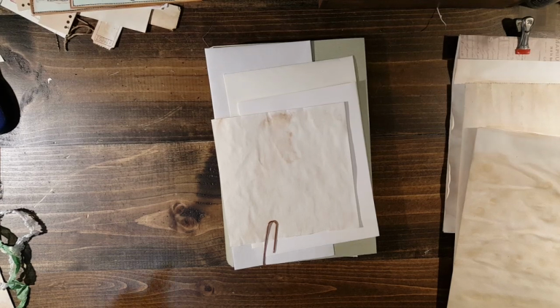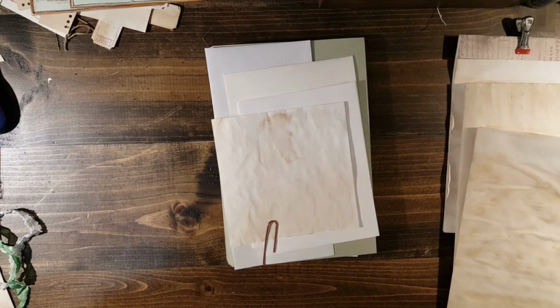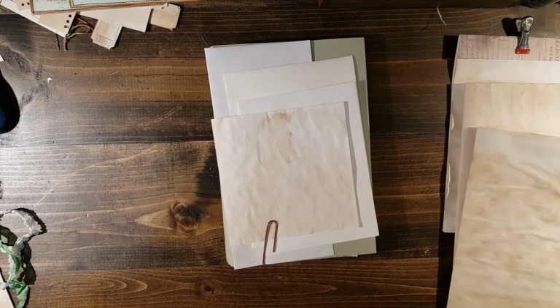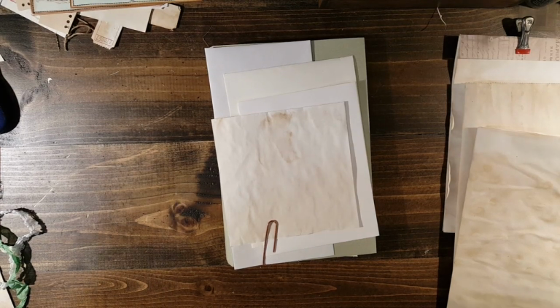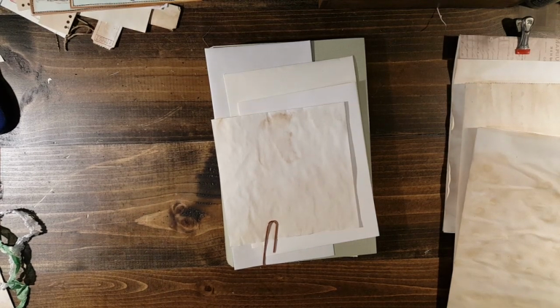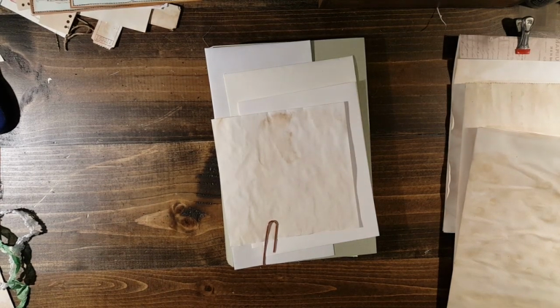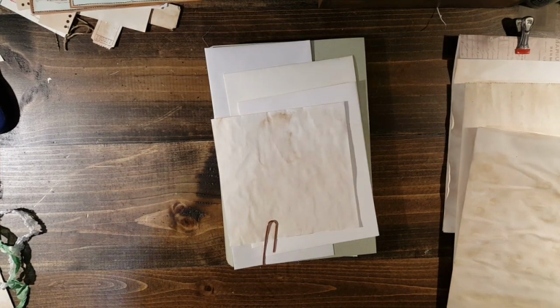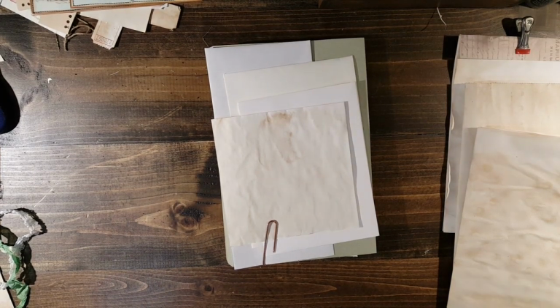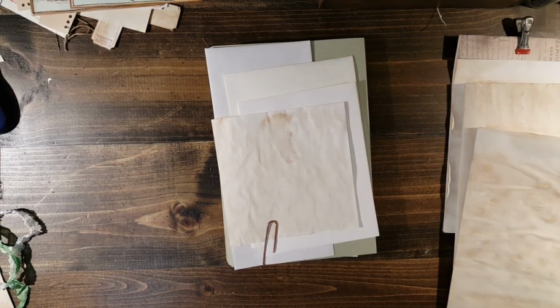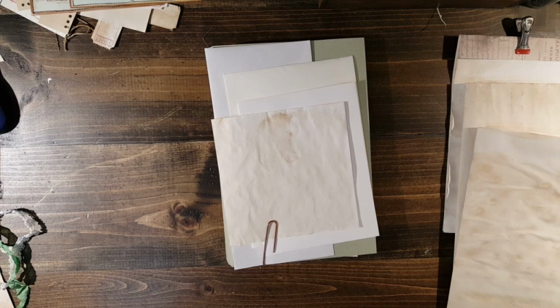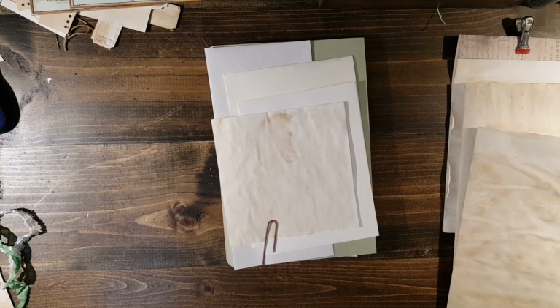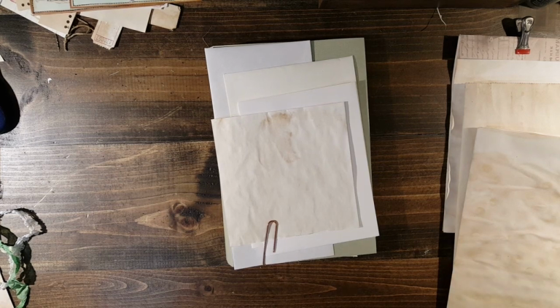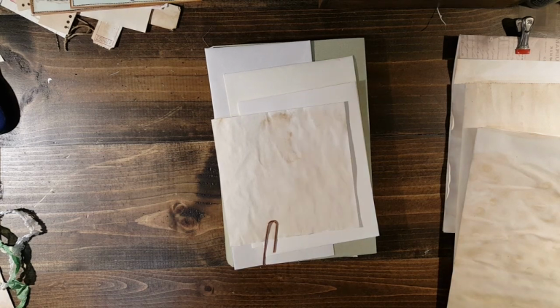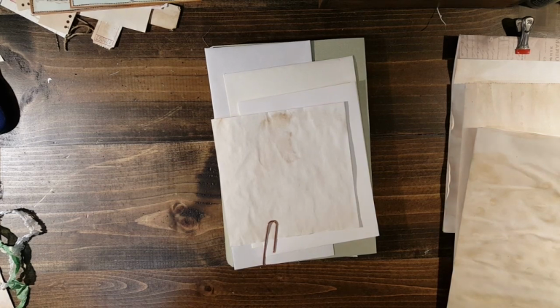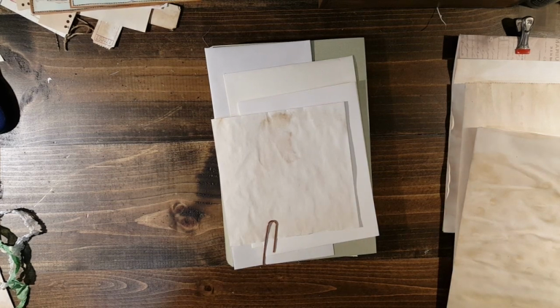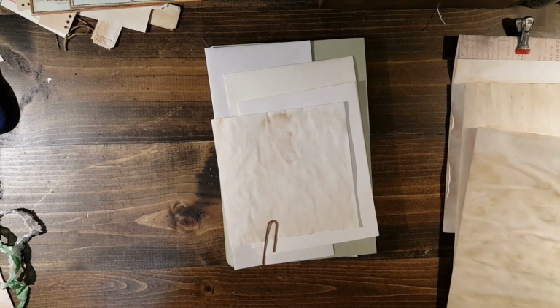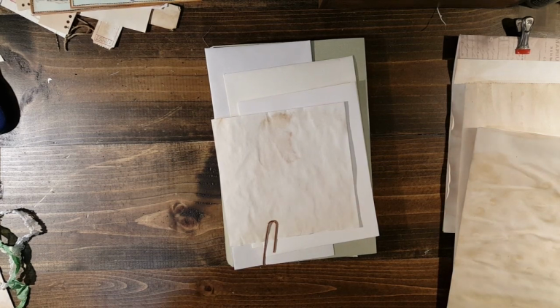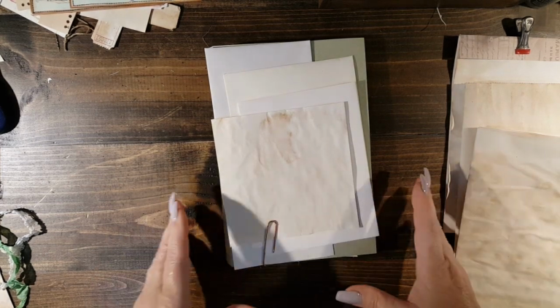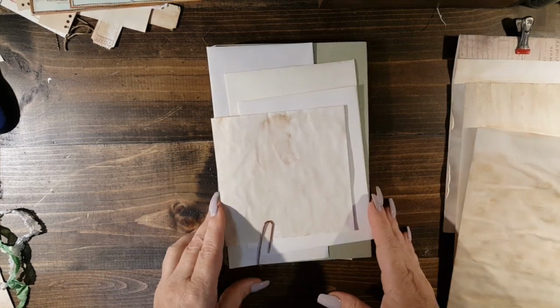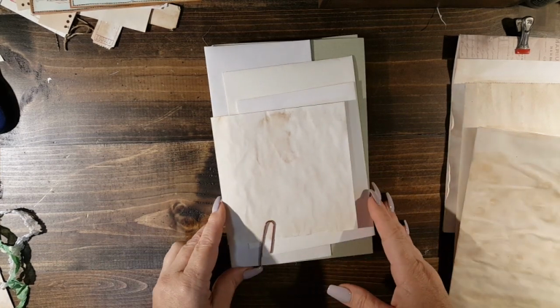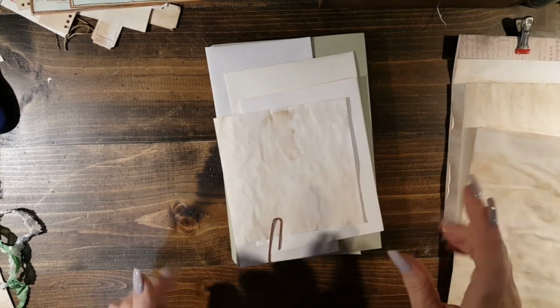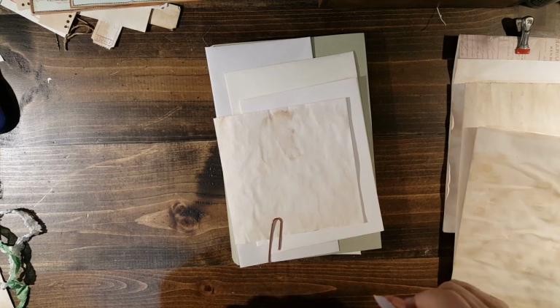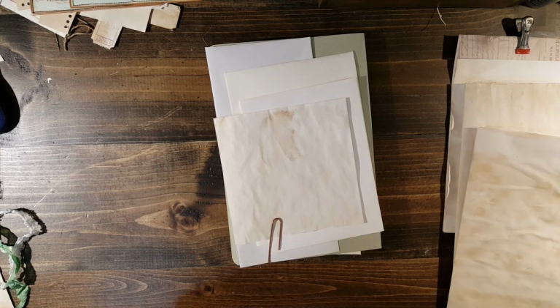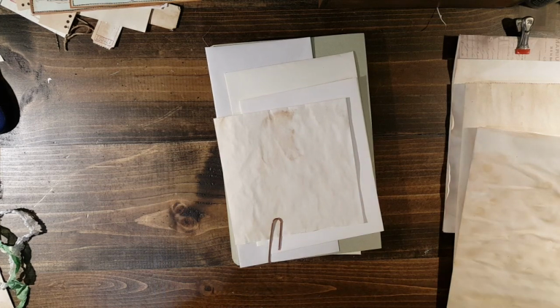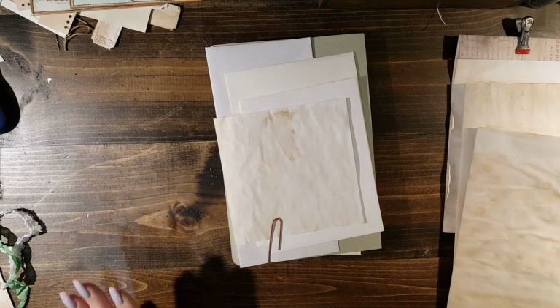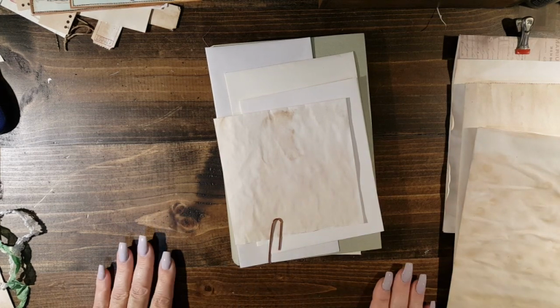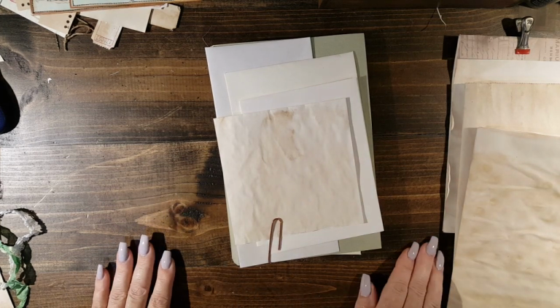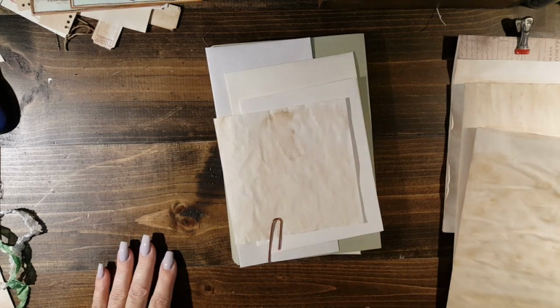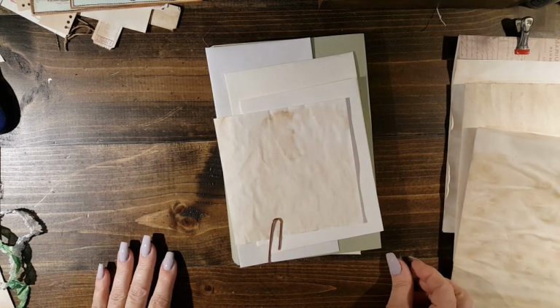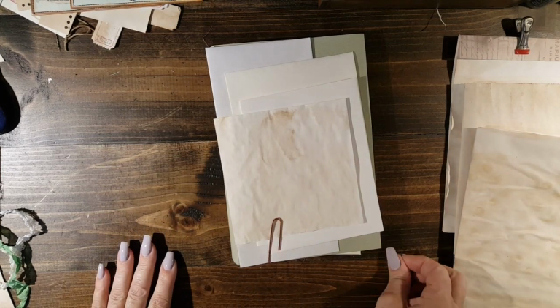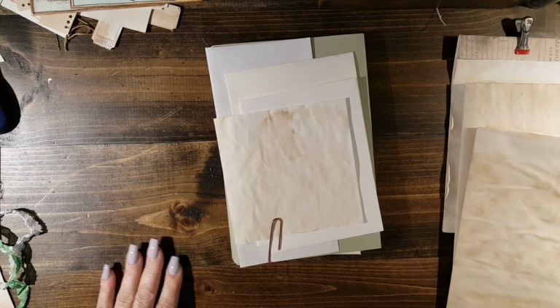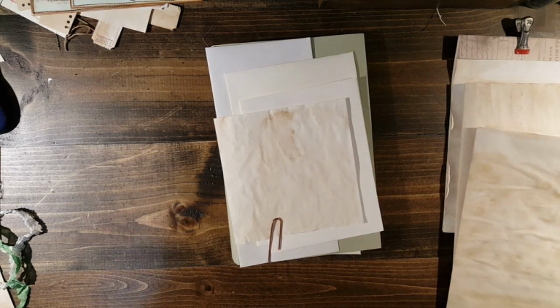Hello everyone. I am here to do a little tutorial on my flip flap journals. I hope I can do a tutorial on these — I'm going to try to explain how I did it.